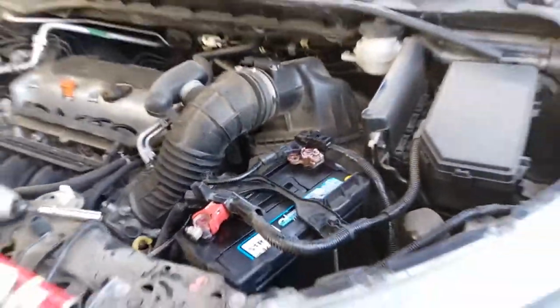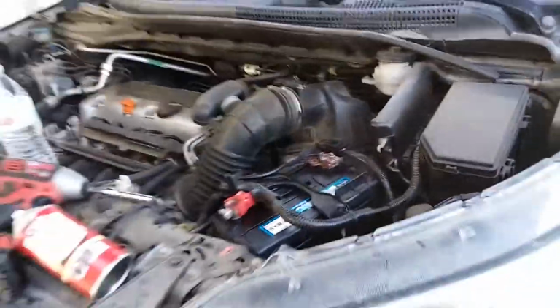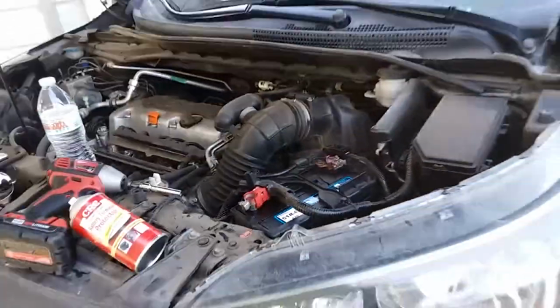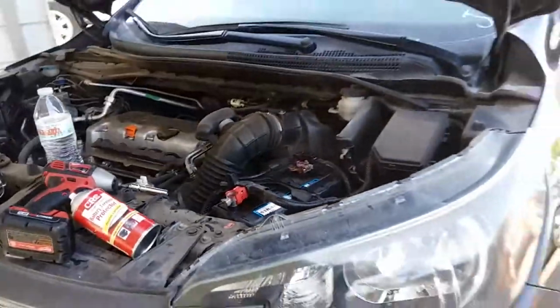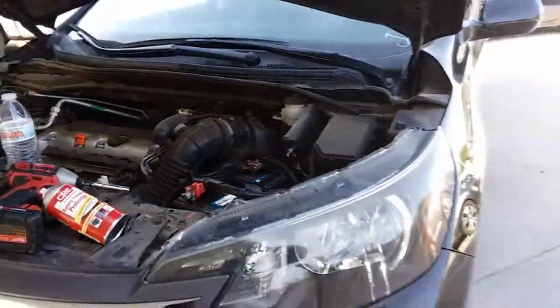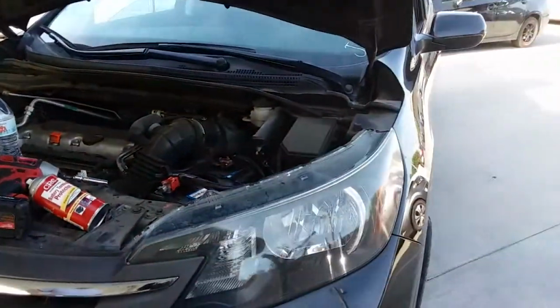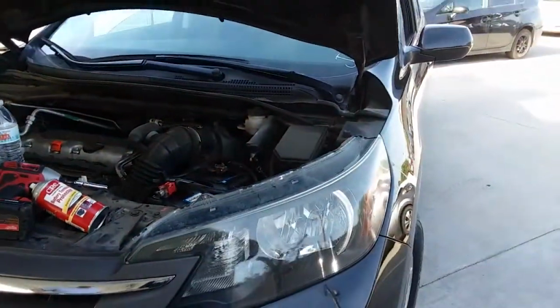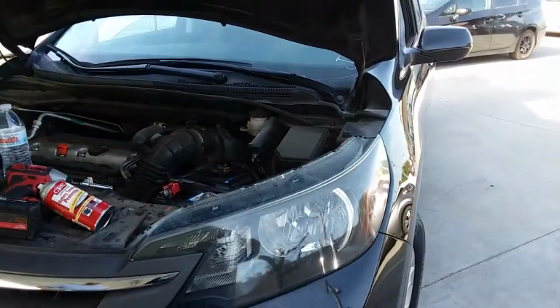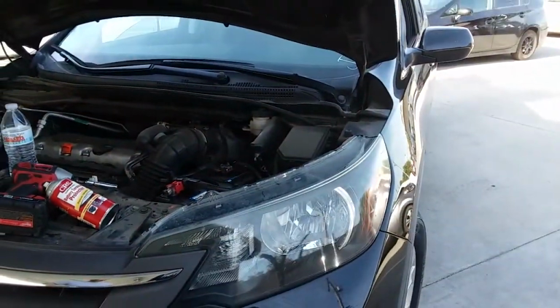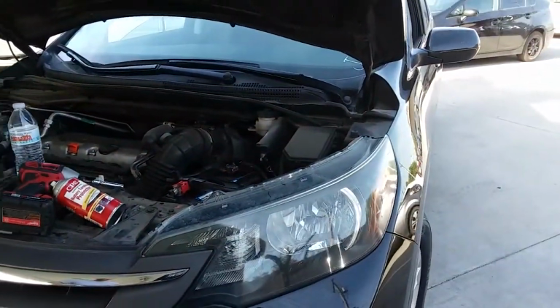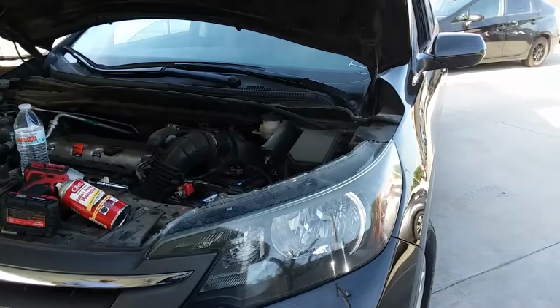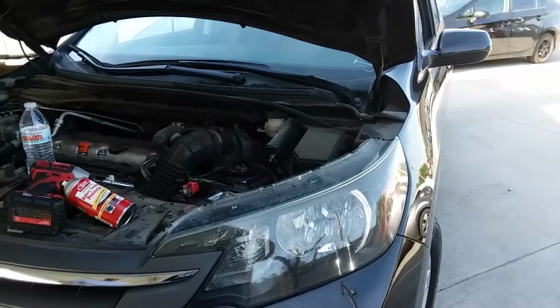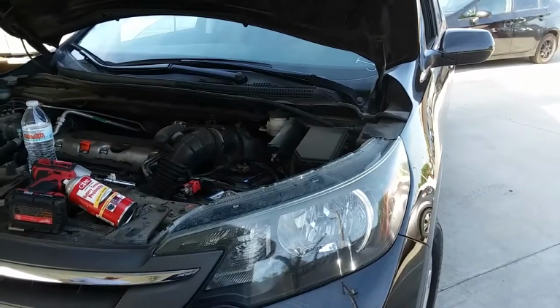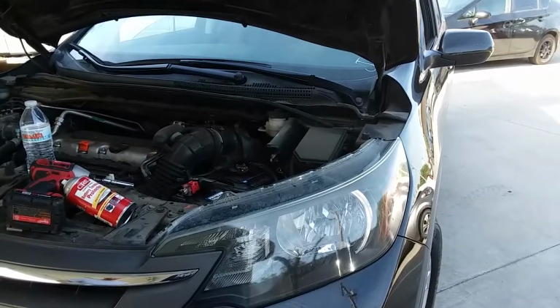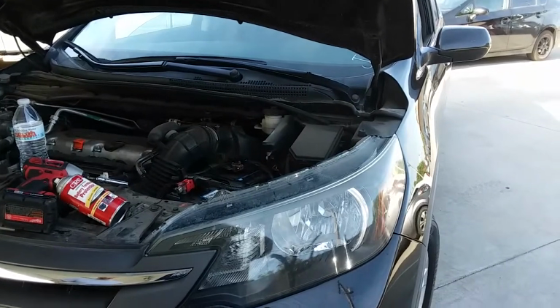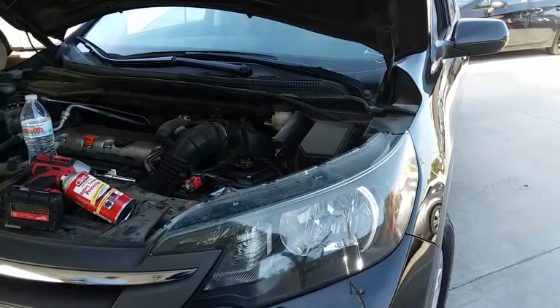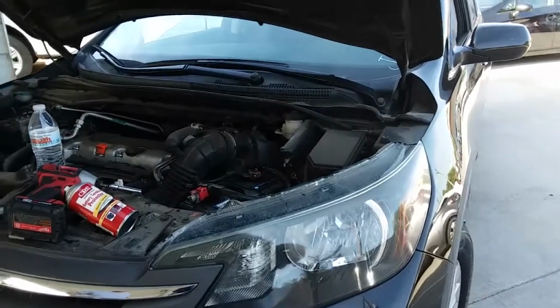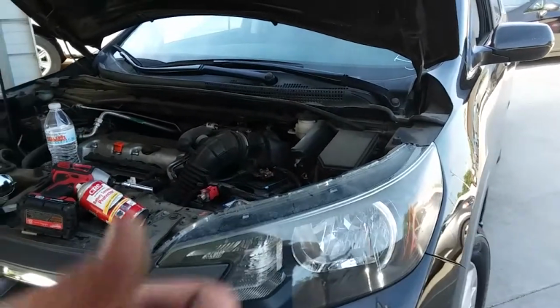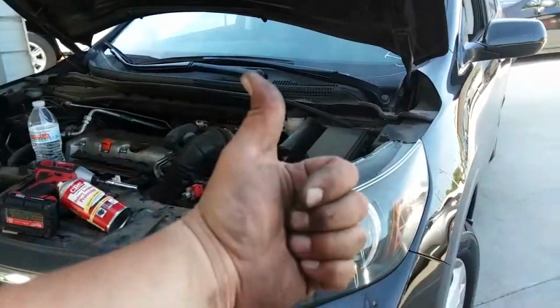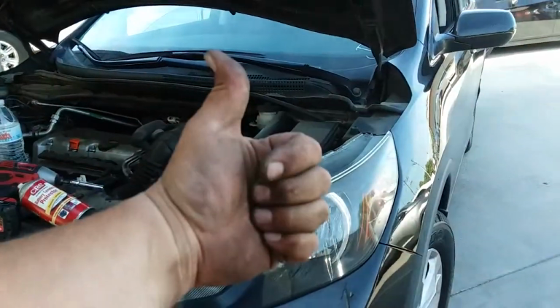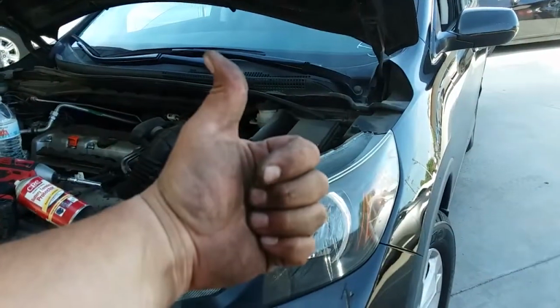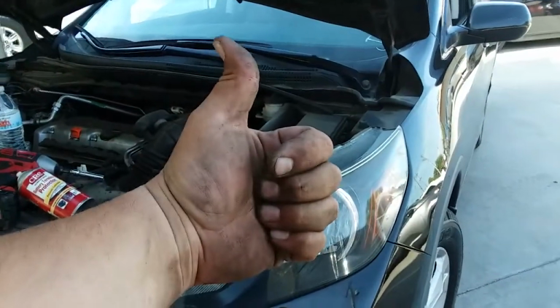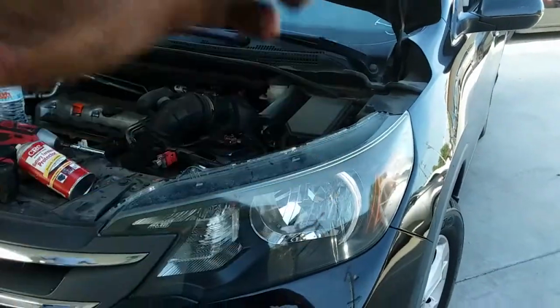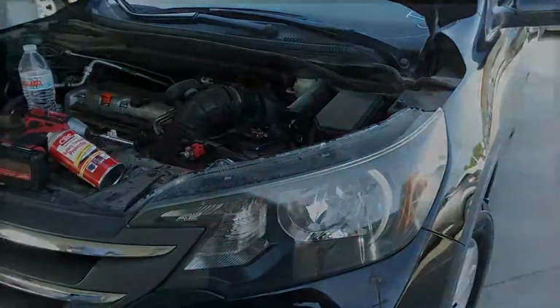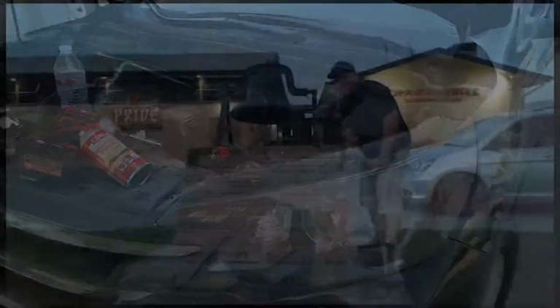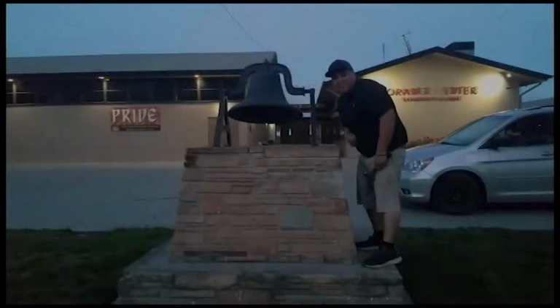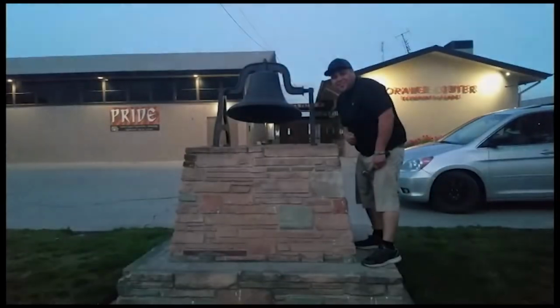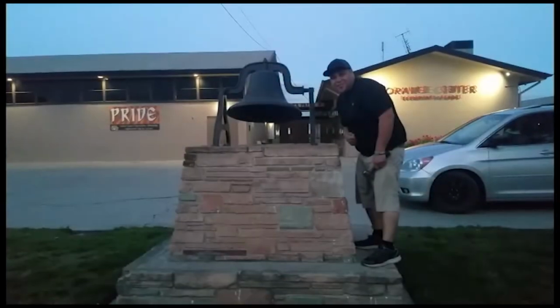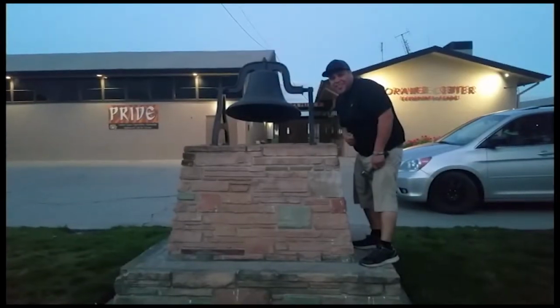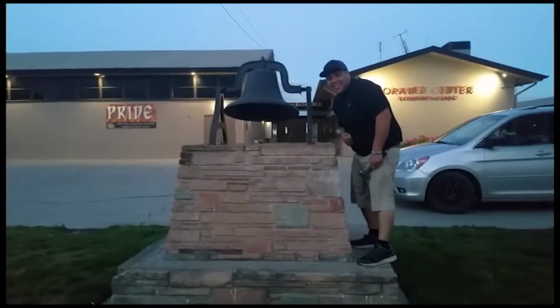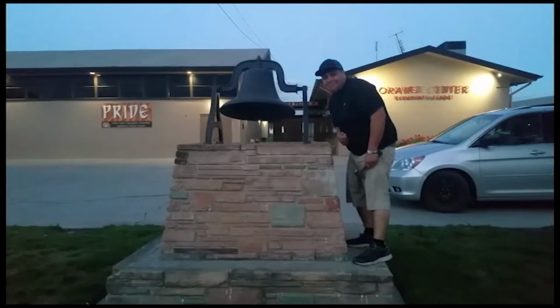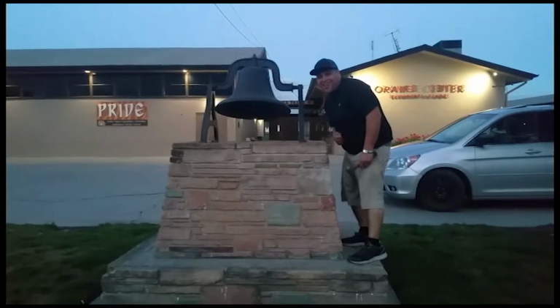And that's how you install a battery on the 2014 Honda CR-V. Thank you for watching — please like and subscribe.